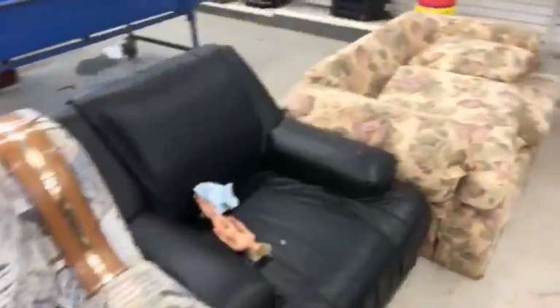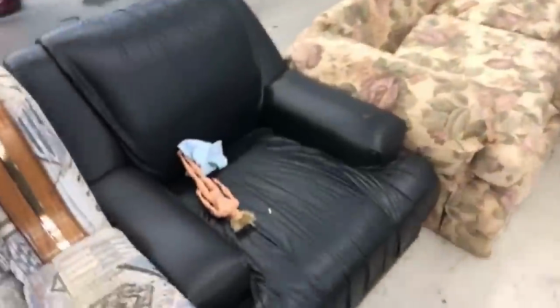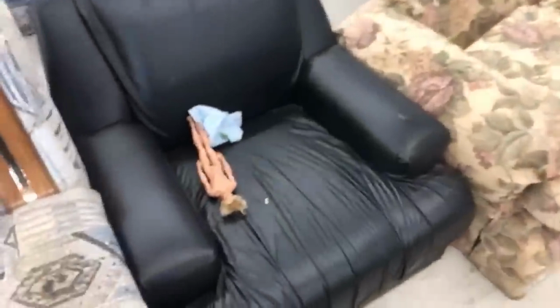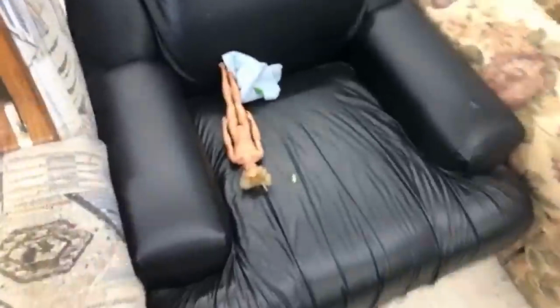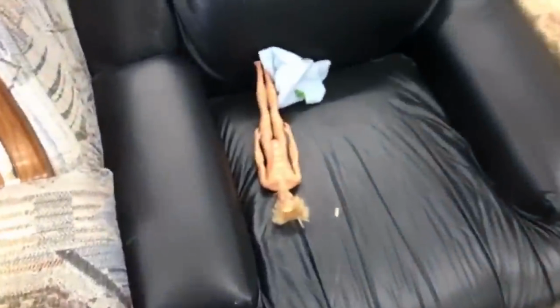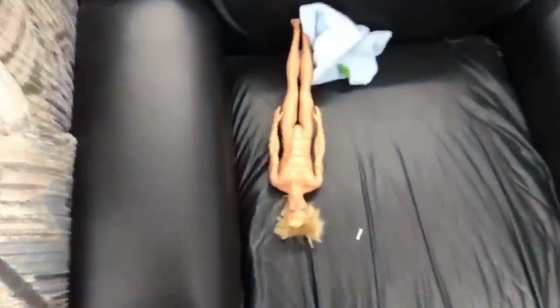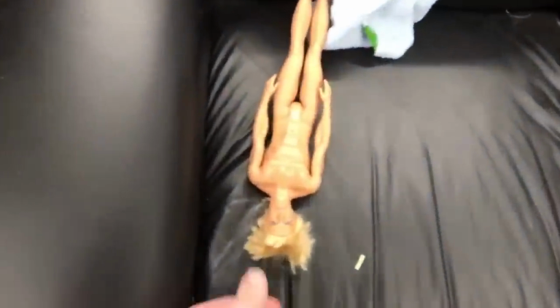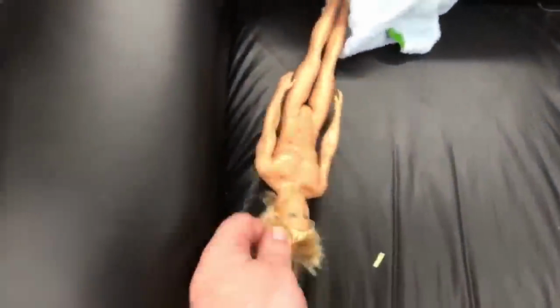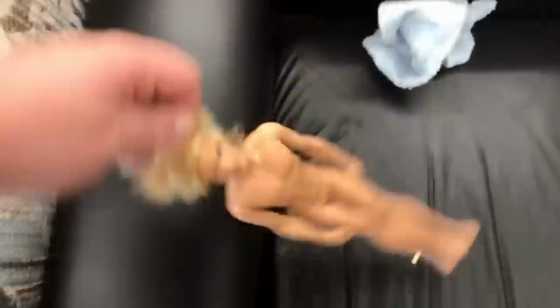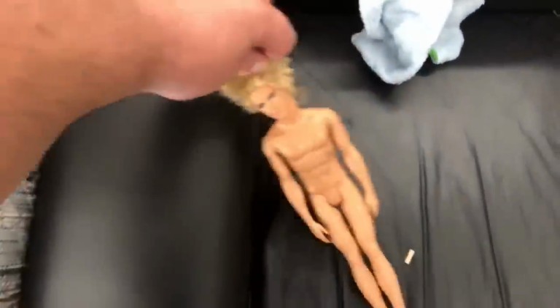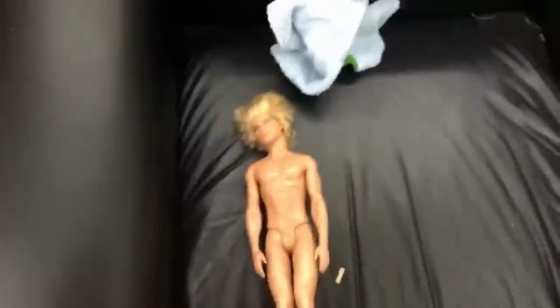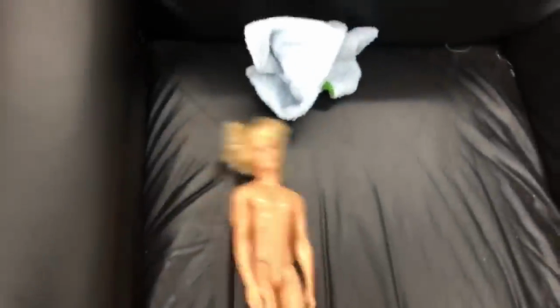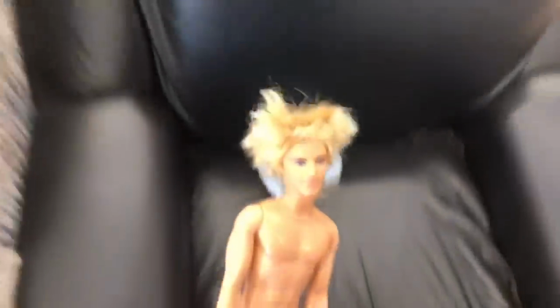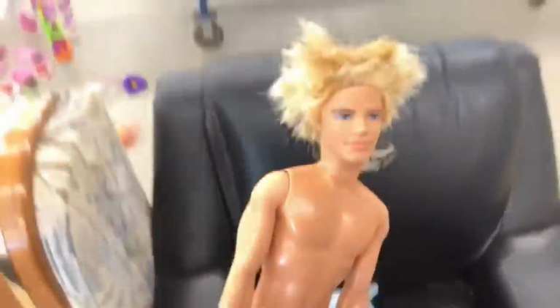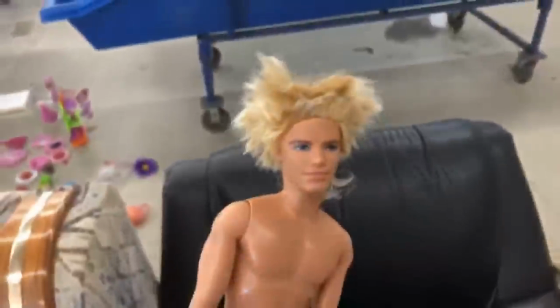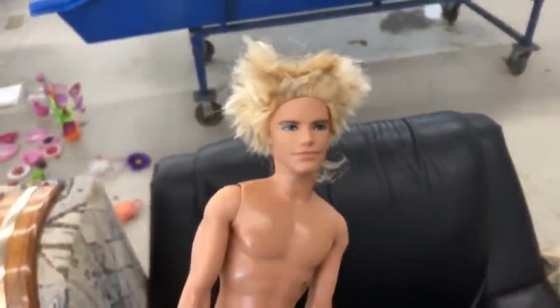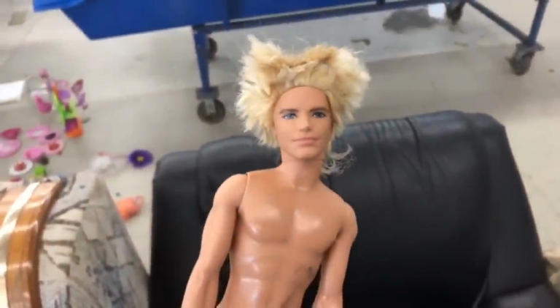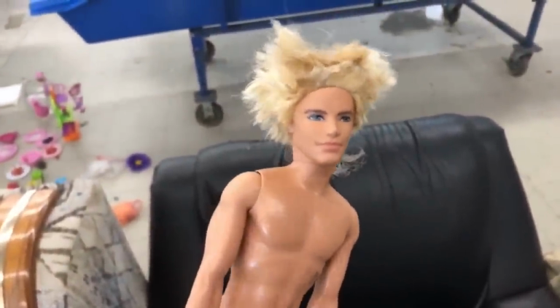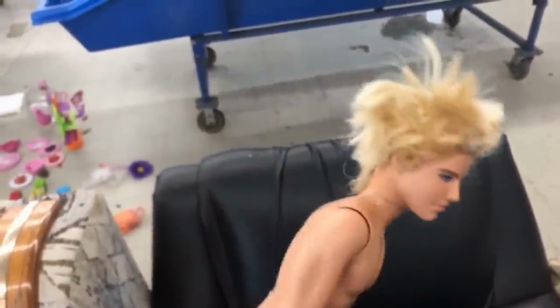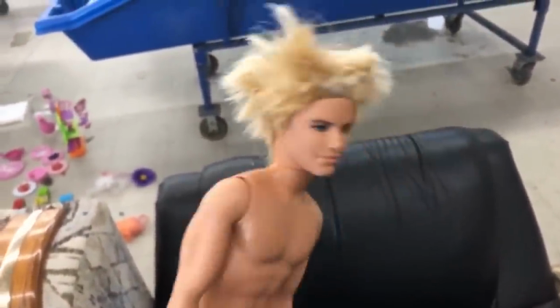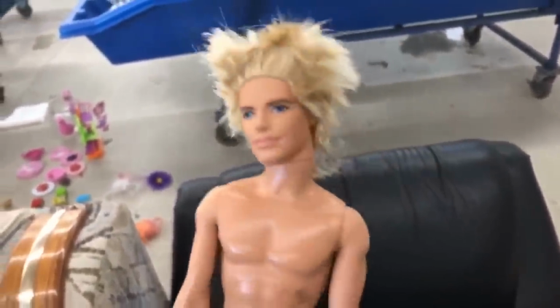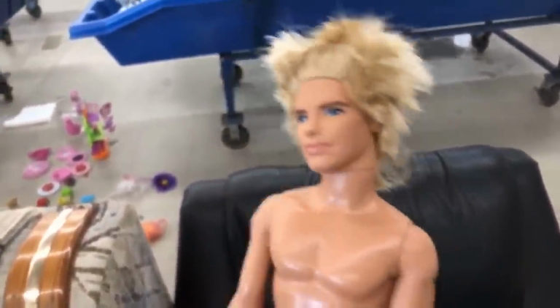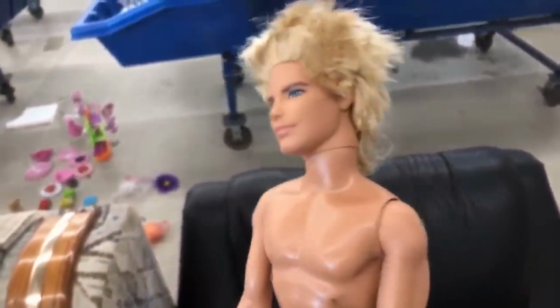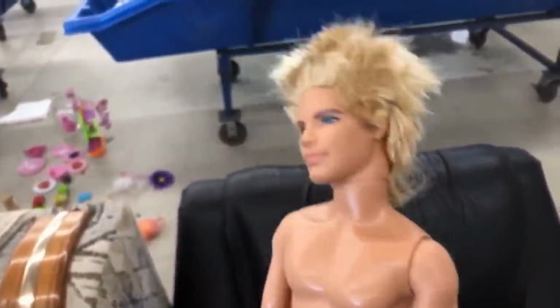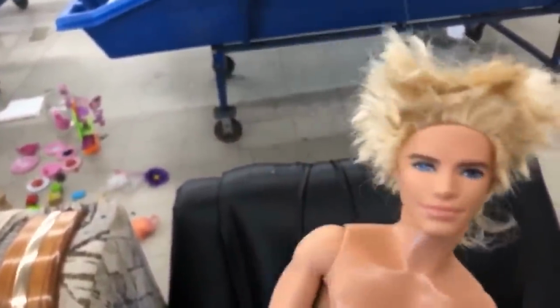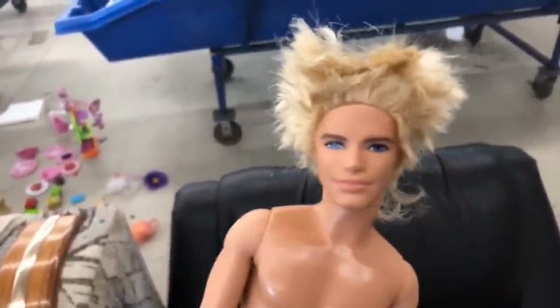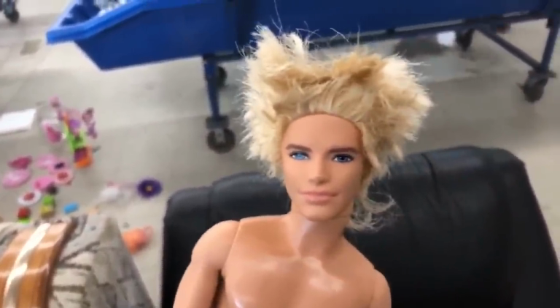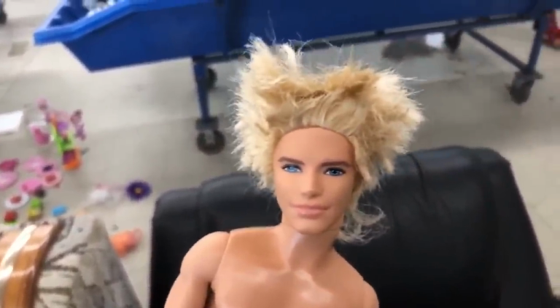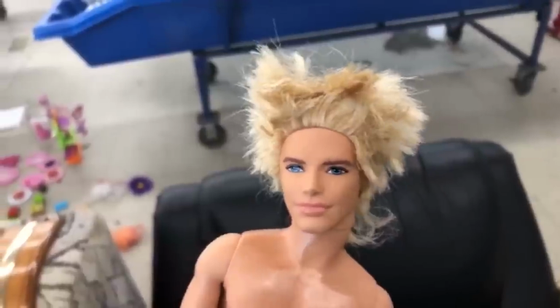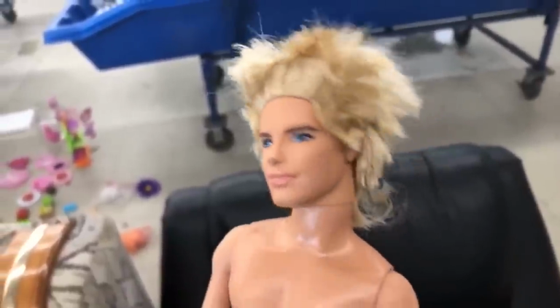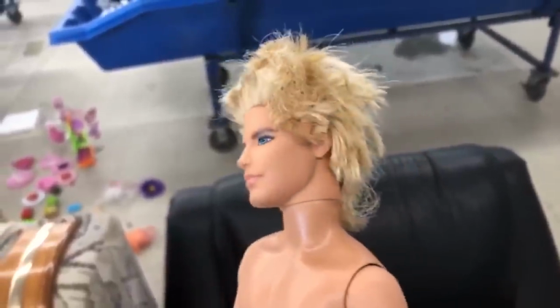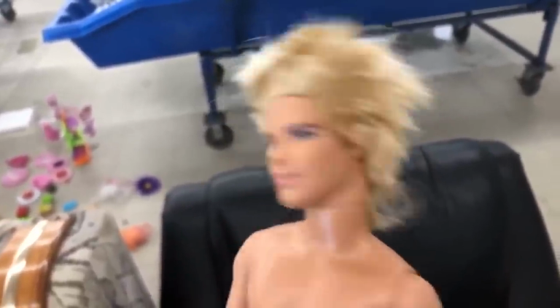And it looks like Ken had a really rough night. He's like, dude, where's my car? Oh my god, he is really a mess.